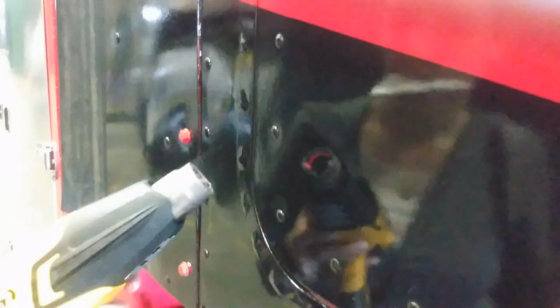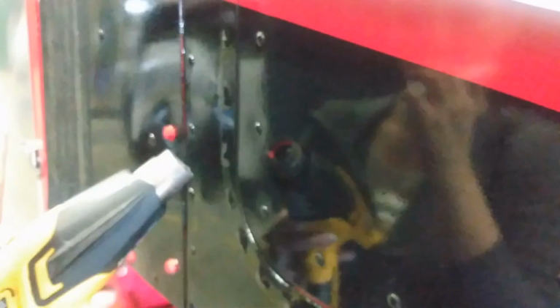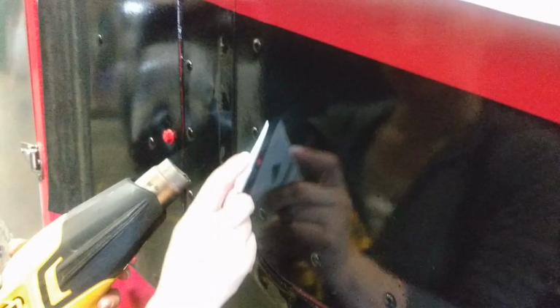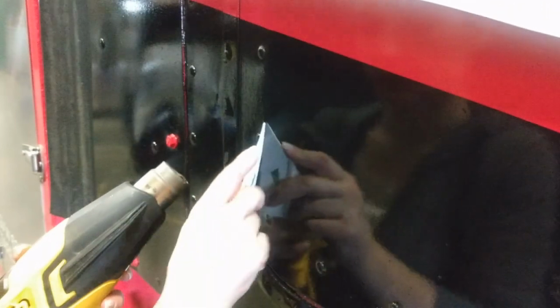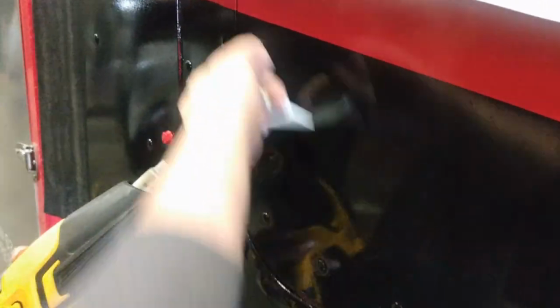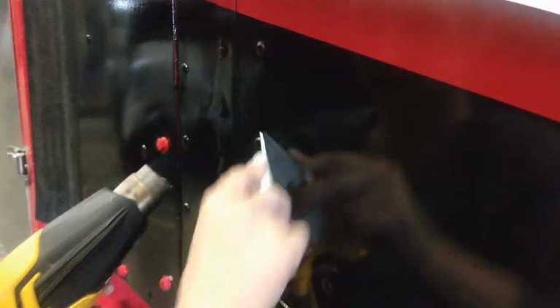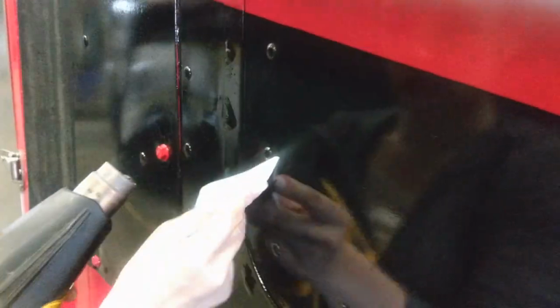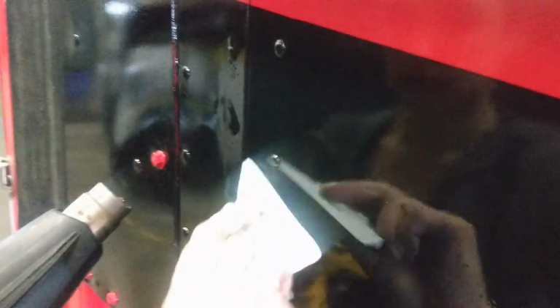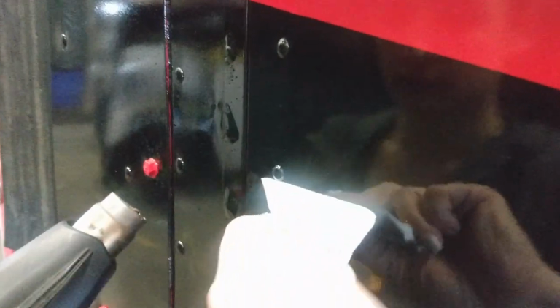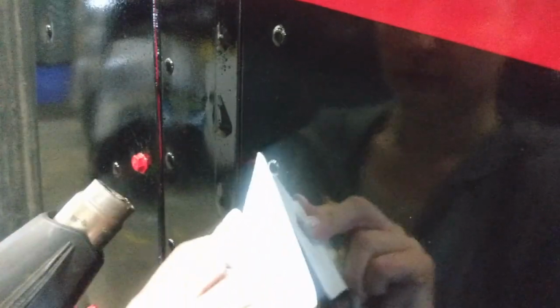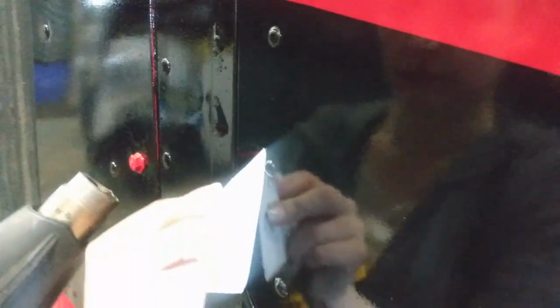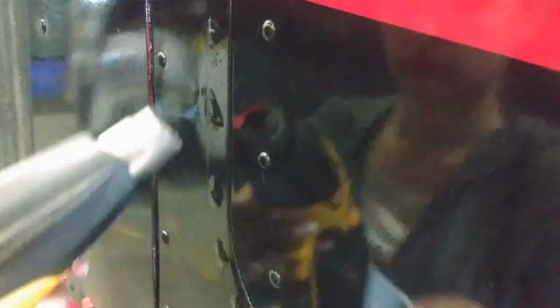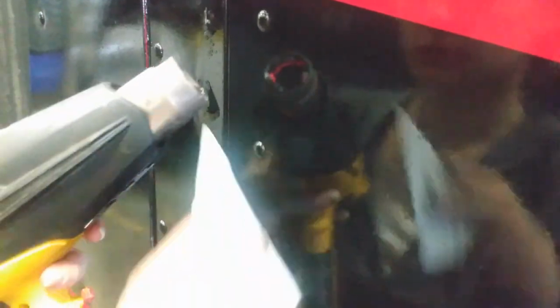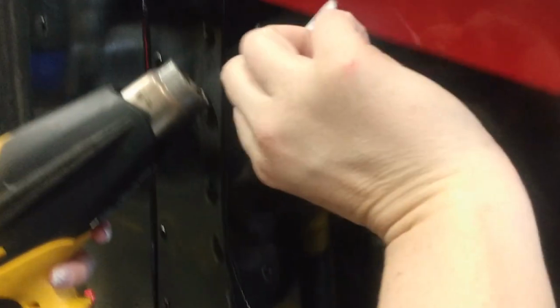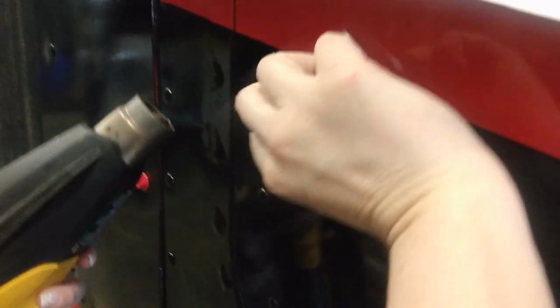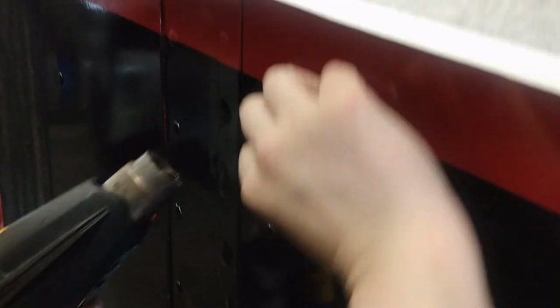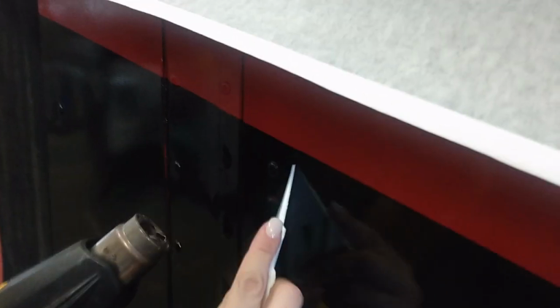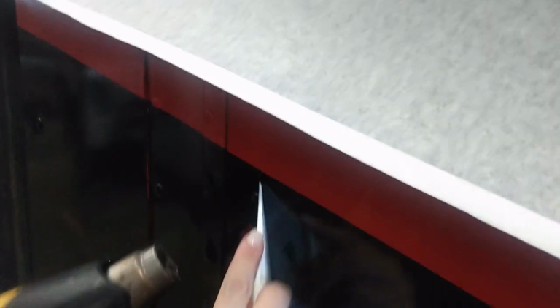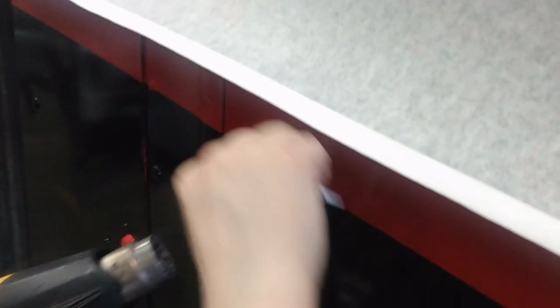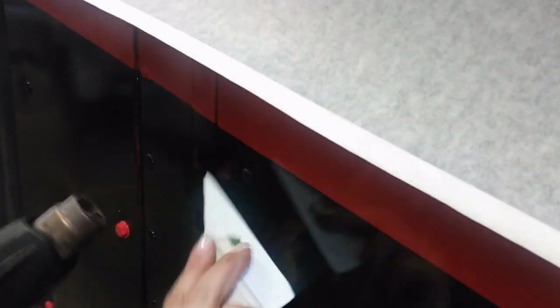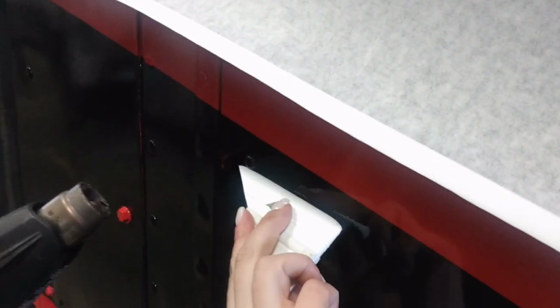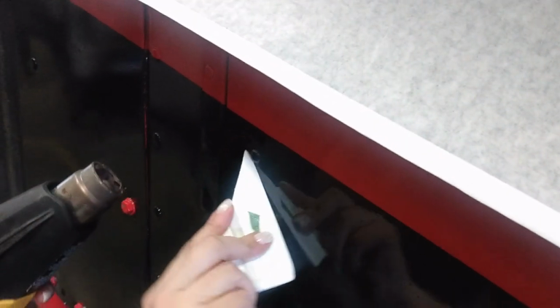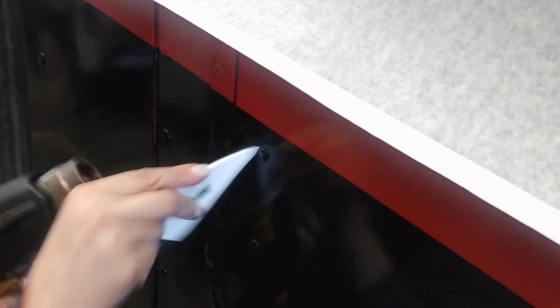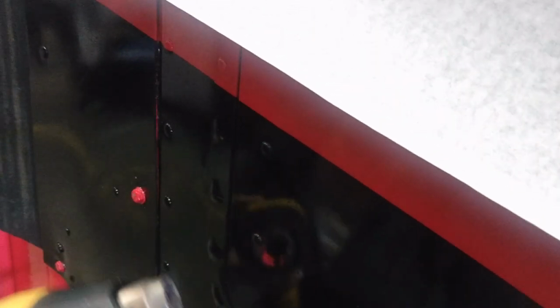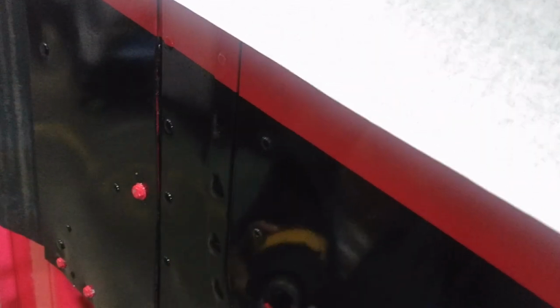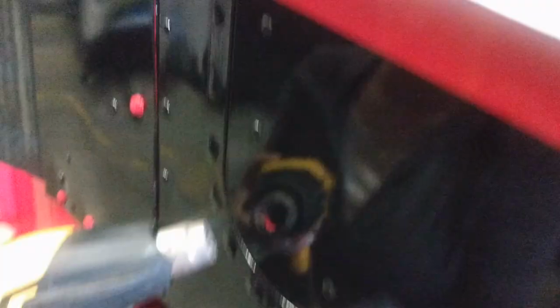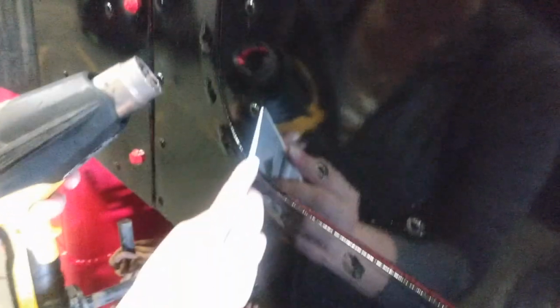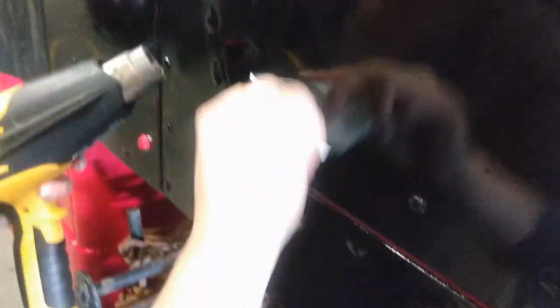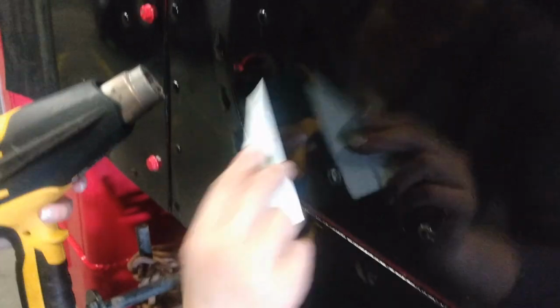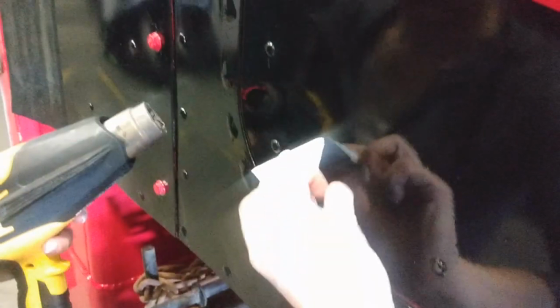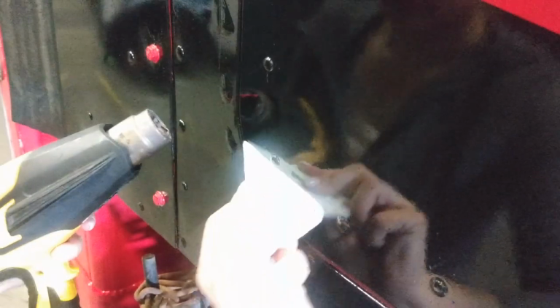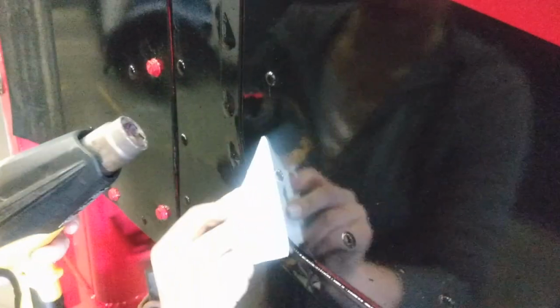Once it's essentially down, go around with your squeegee, then post-heat it nice and hot. Then you should be good — once you post-heat it, it should stay down.